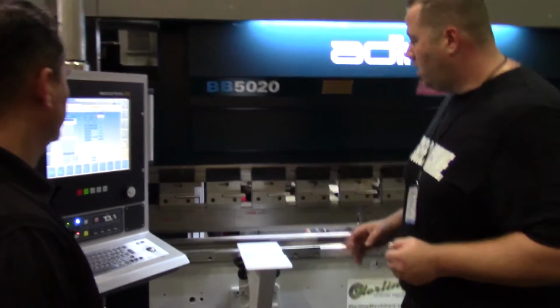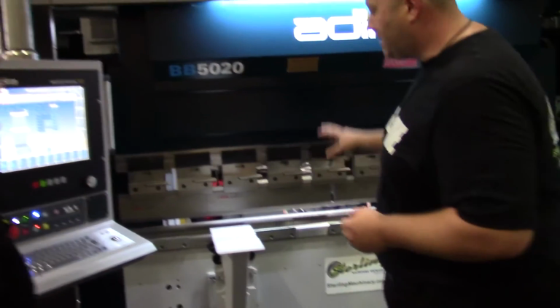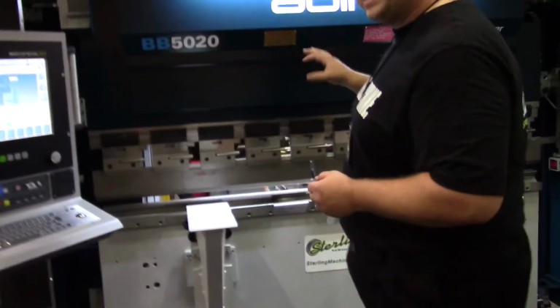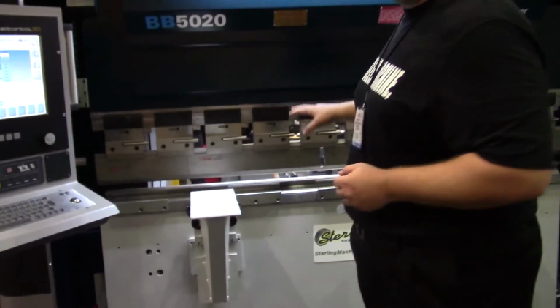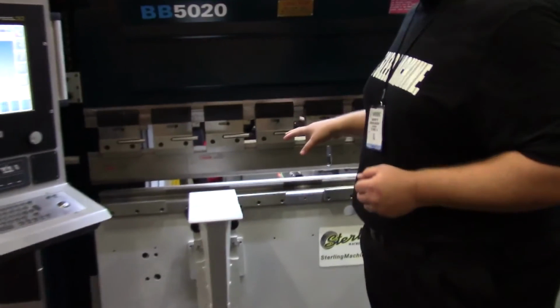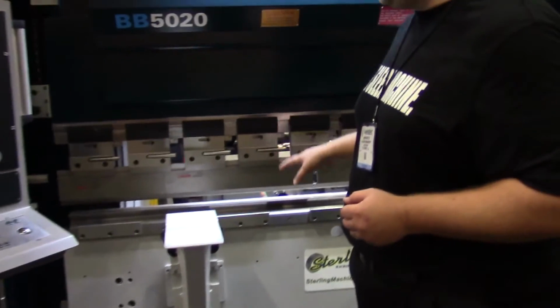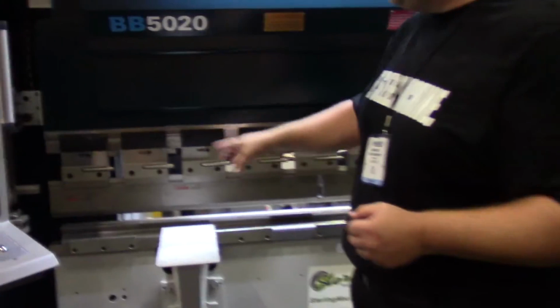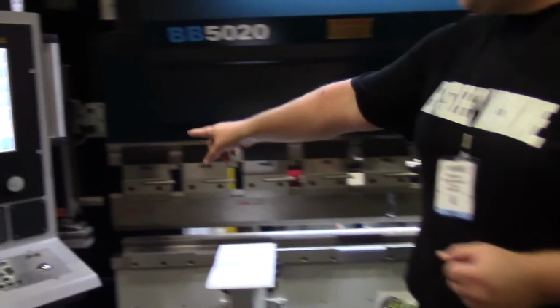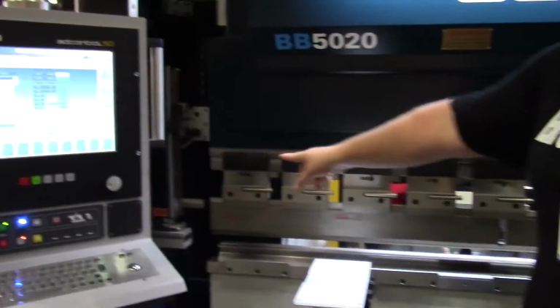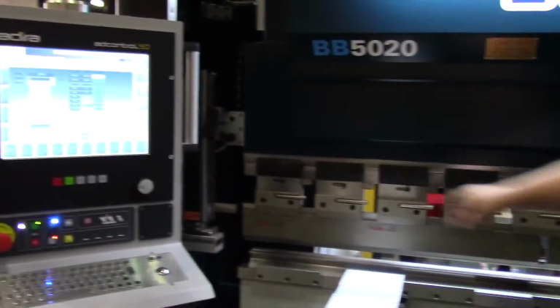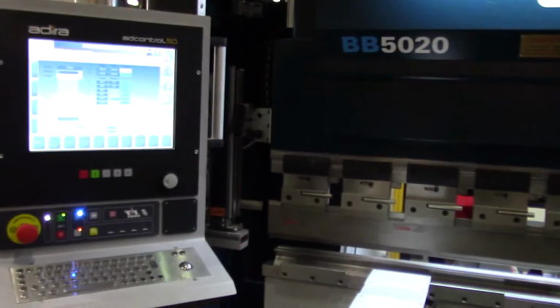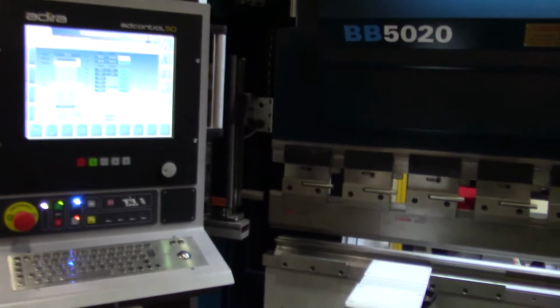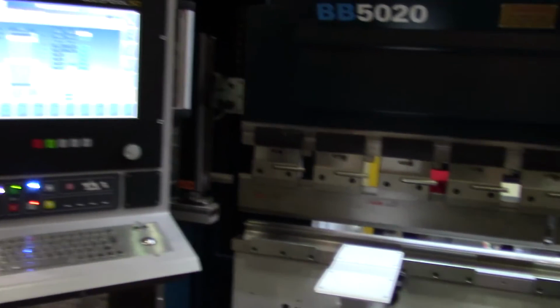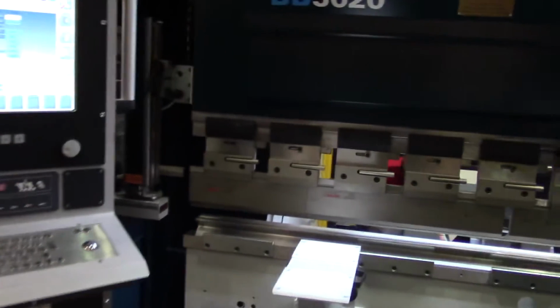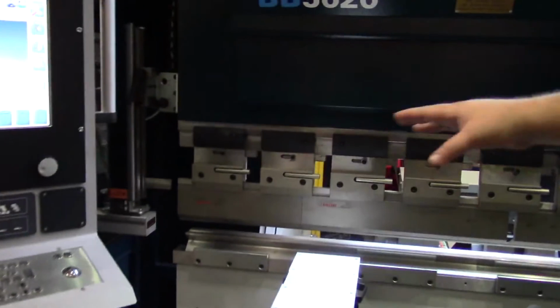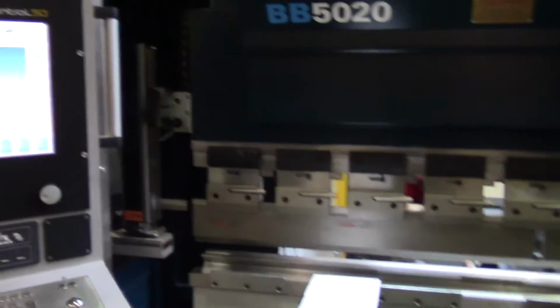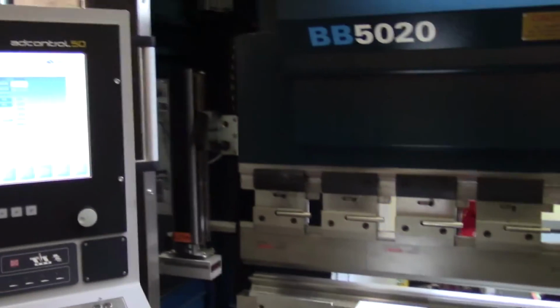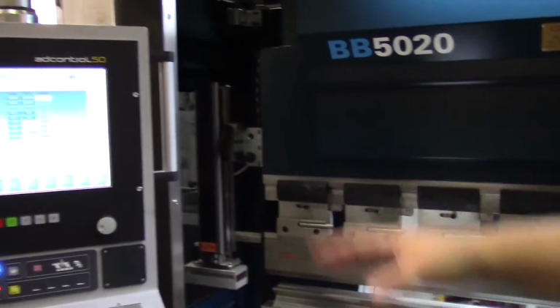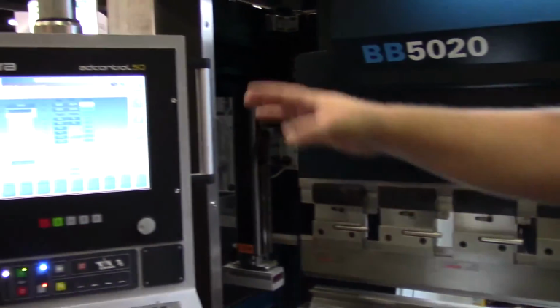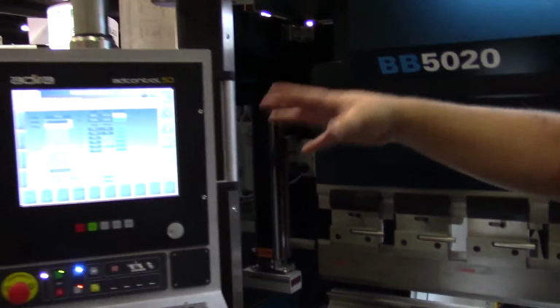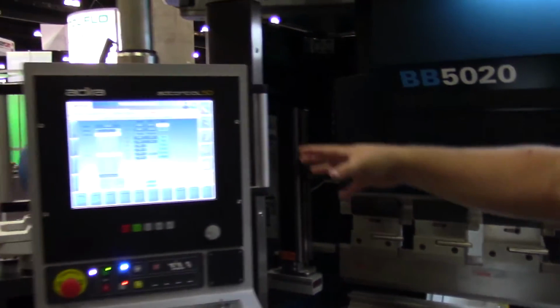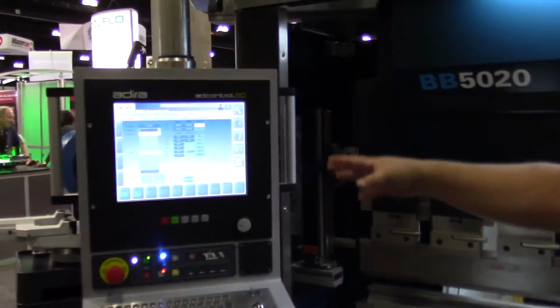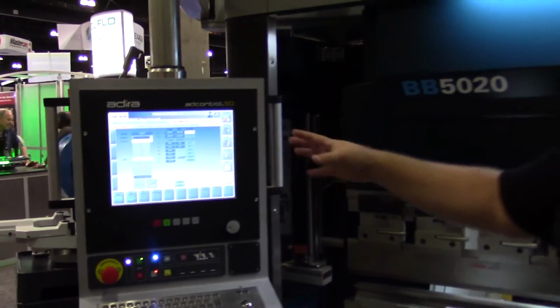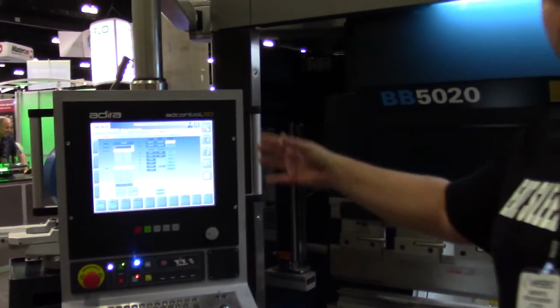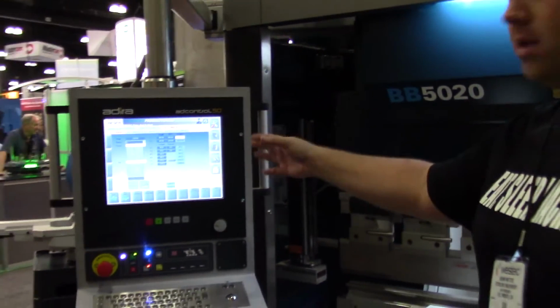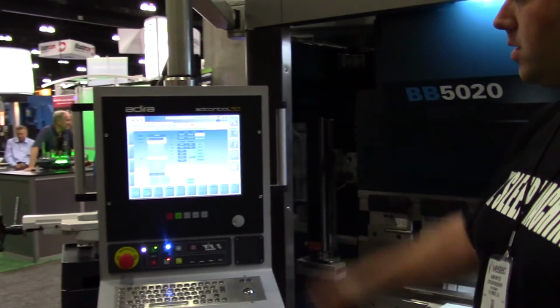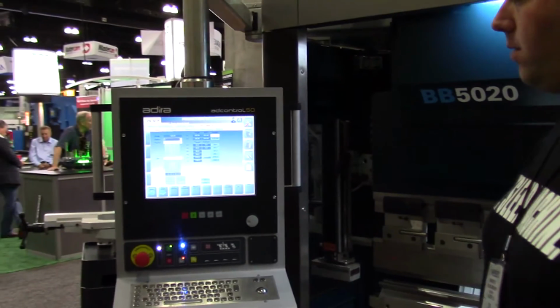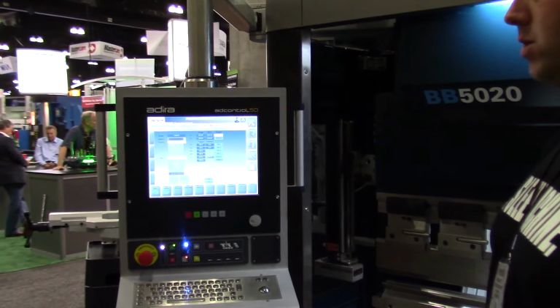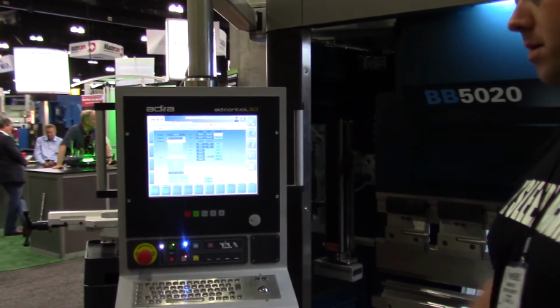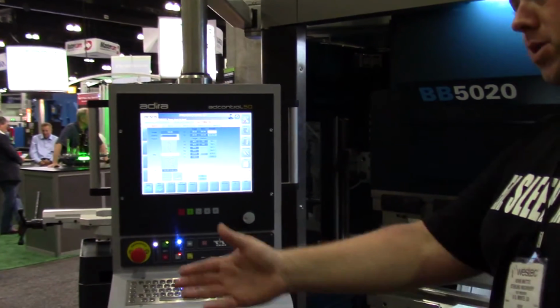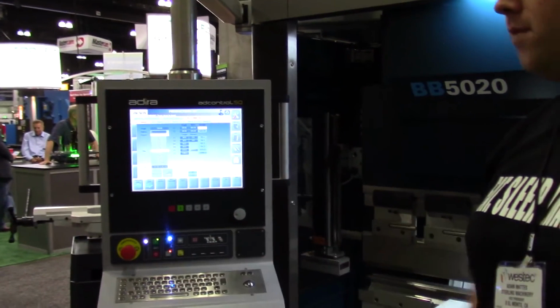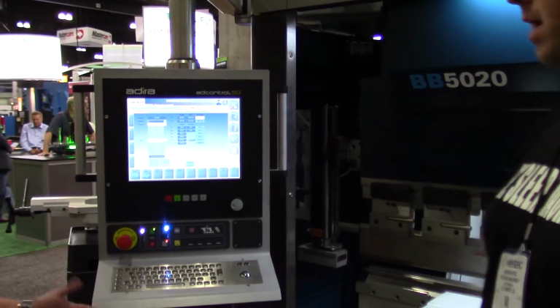It's a seven-axis machine. You can see the light curtains on each side, the laser lights. We're going to go through a few different modes here. You can take a look at this really great controller. We'll turn it over to you, Albert.